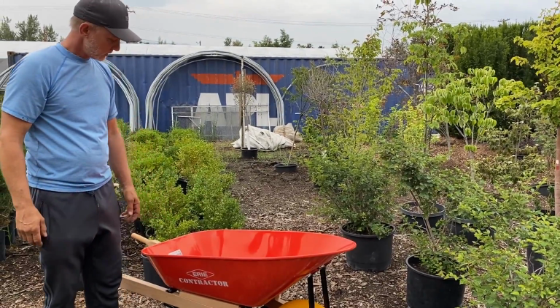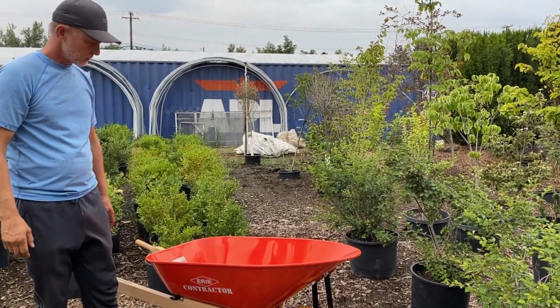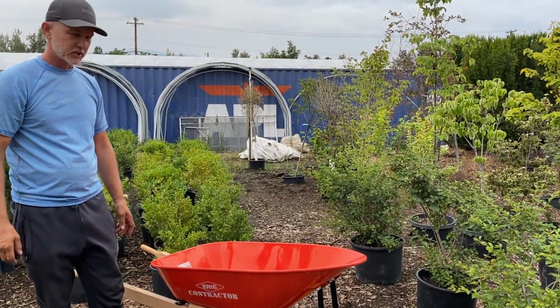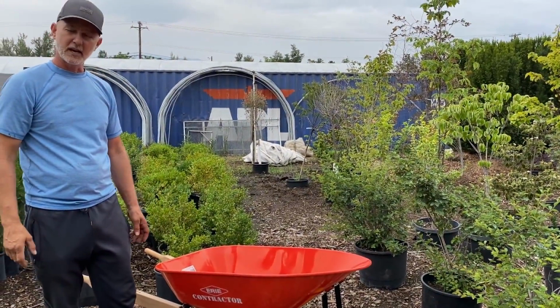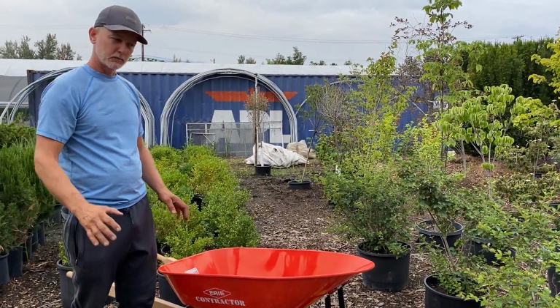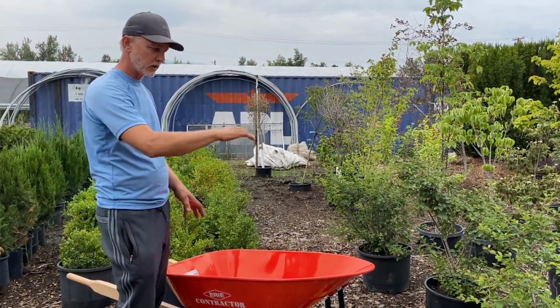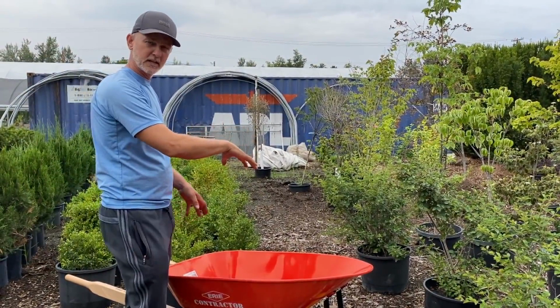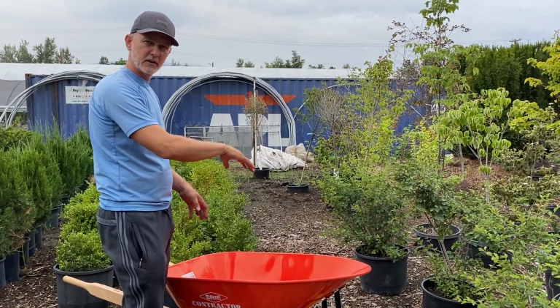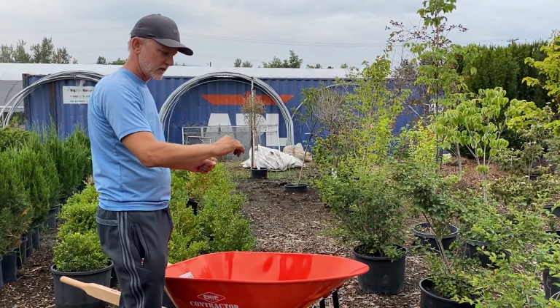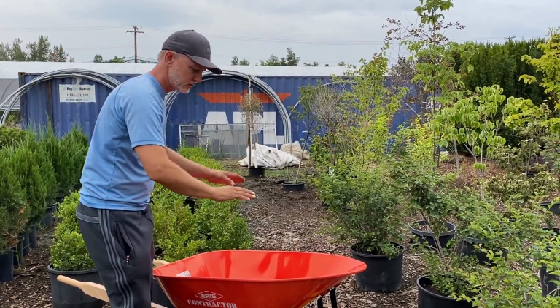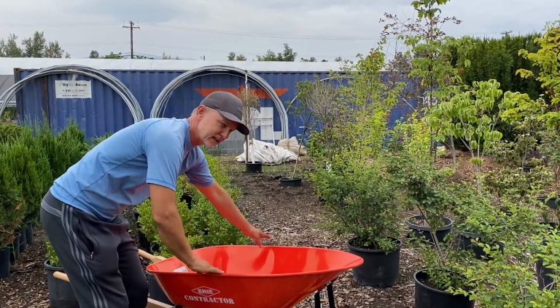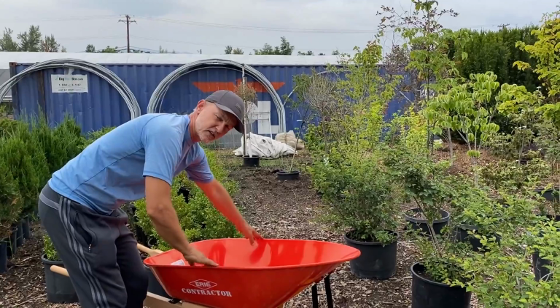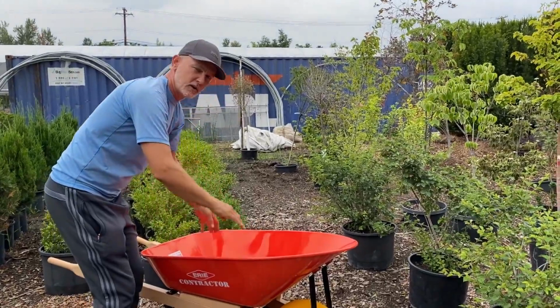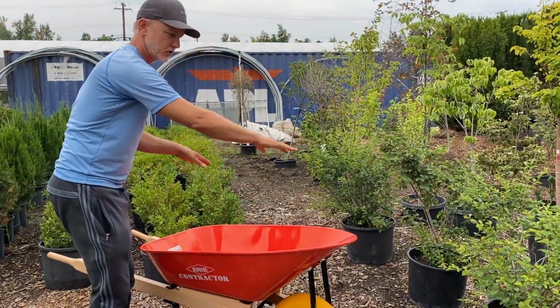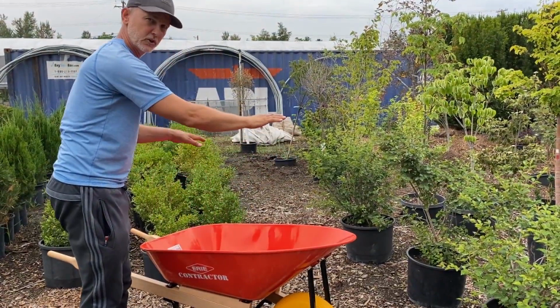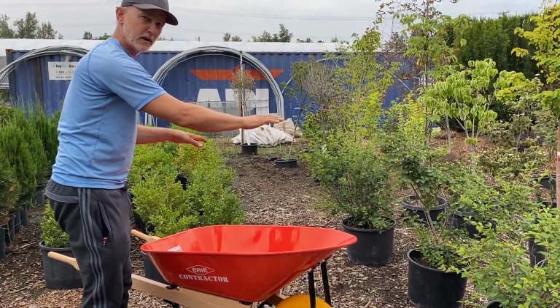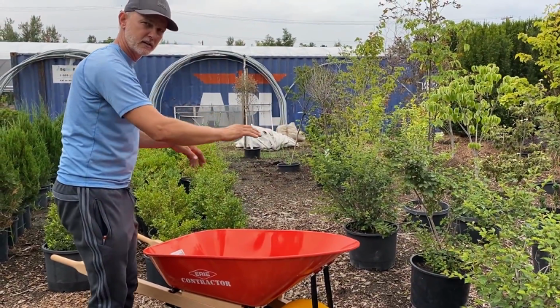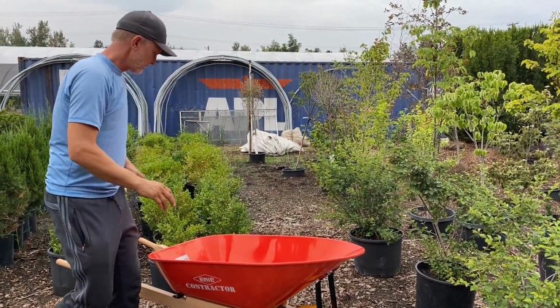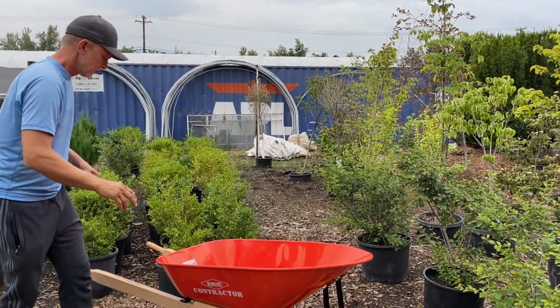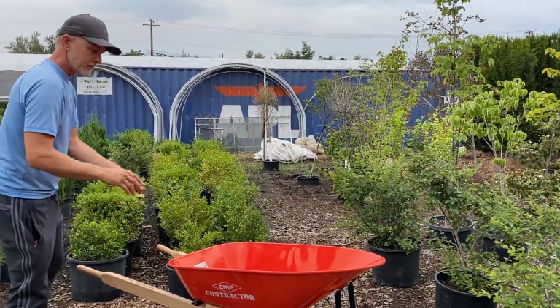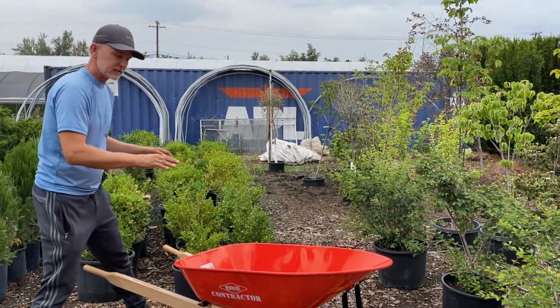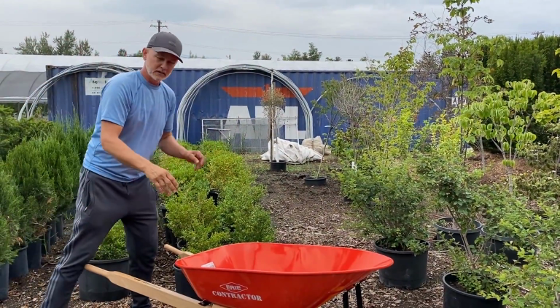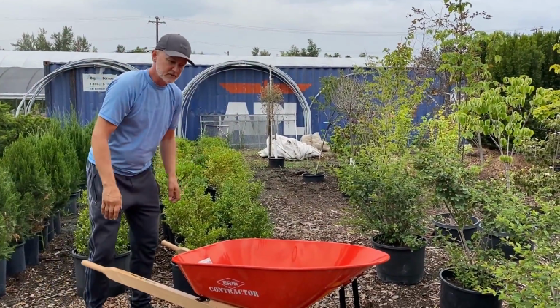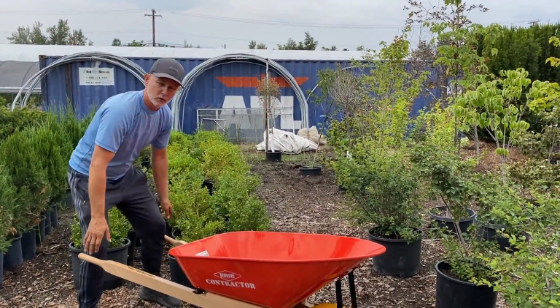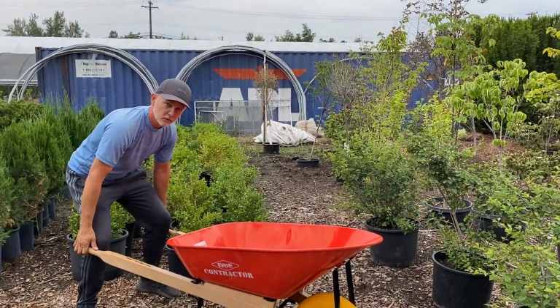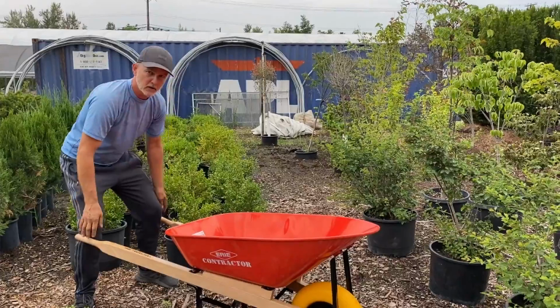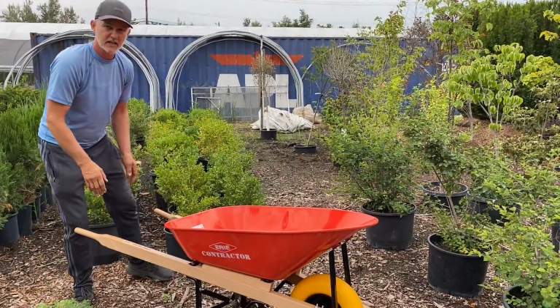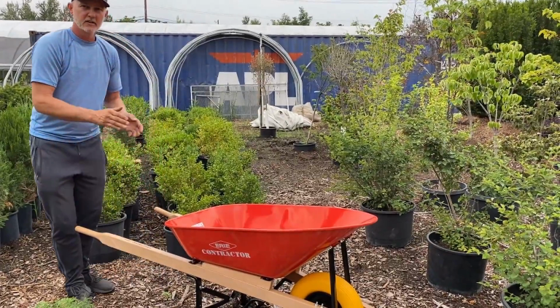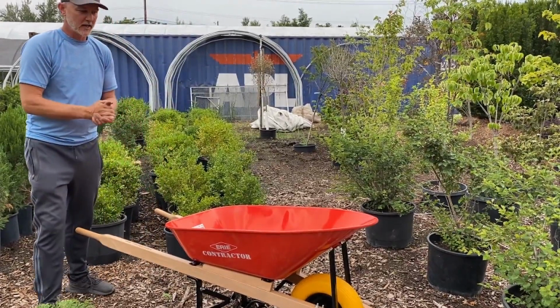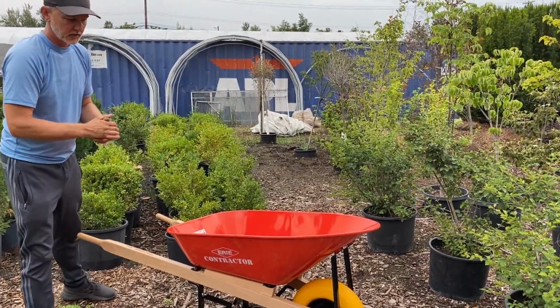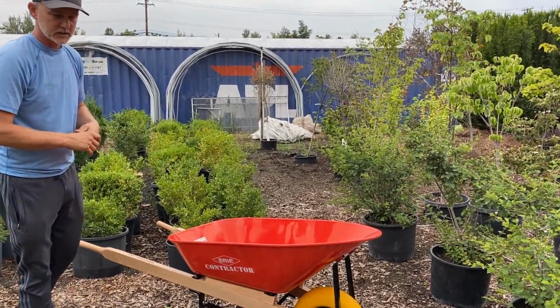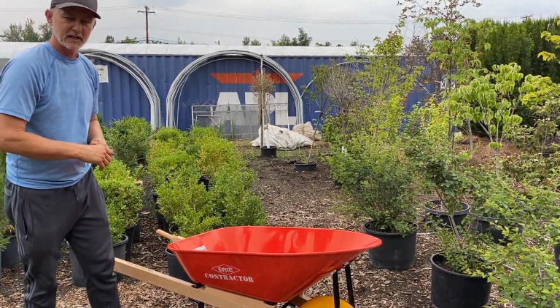We also want to make sure that when we're loading with an excavator, we do not hit this at all. Make sure you're good and above it. If you're worried about it tipping, then have somebody hold the wheelbarrow steady so that you don't get close enough to hit it.